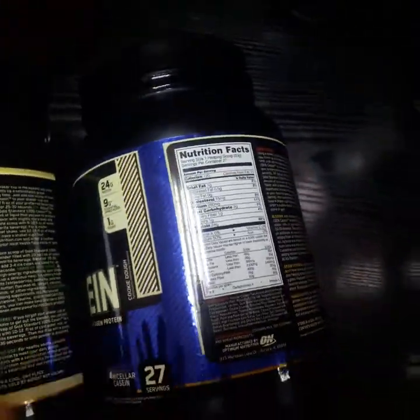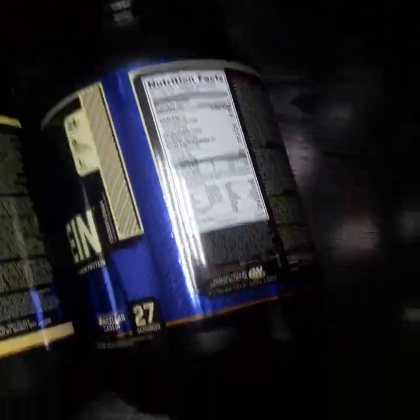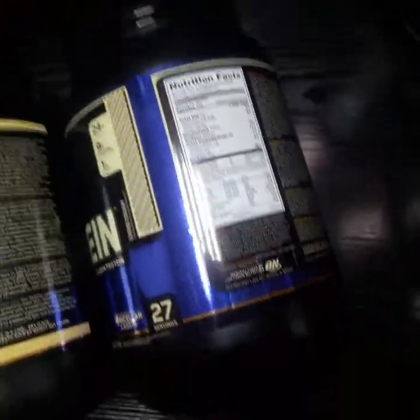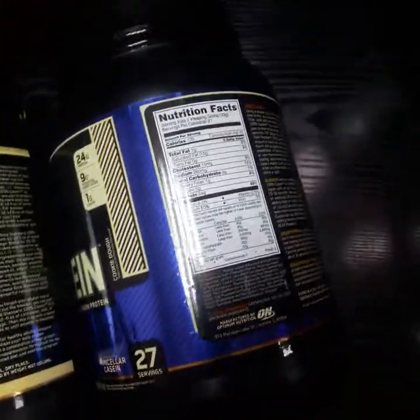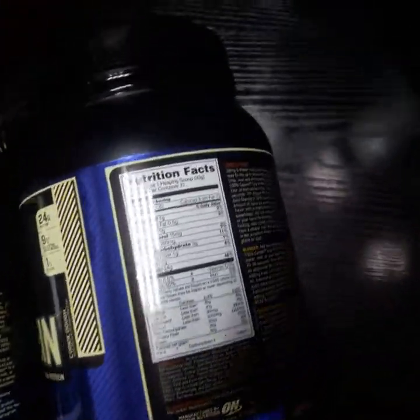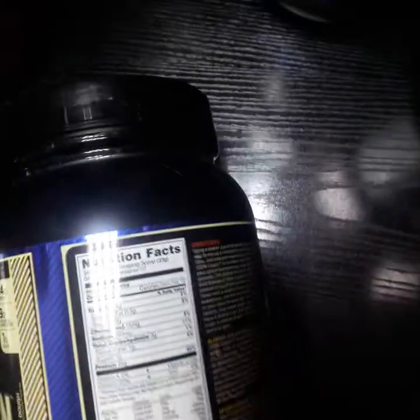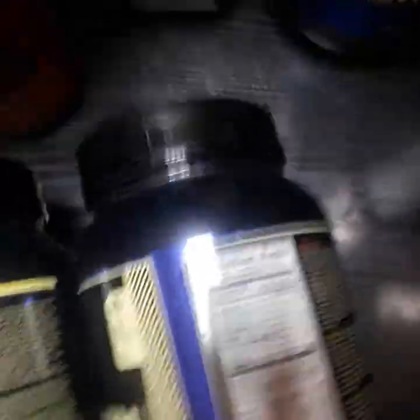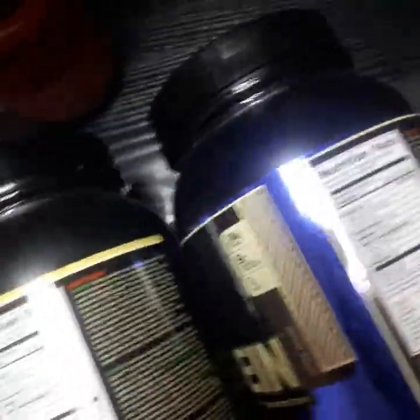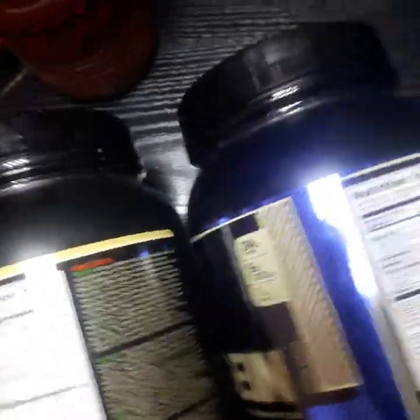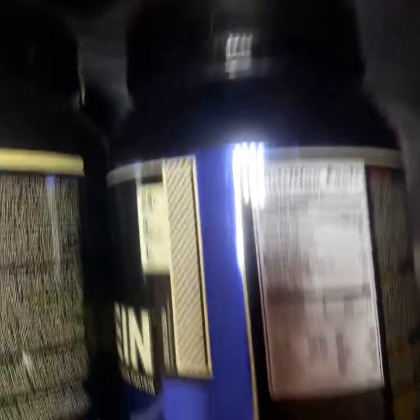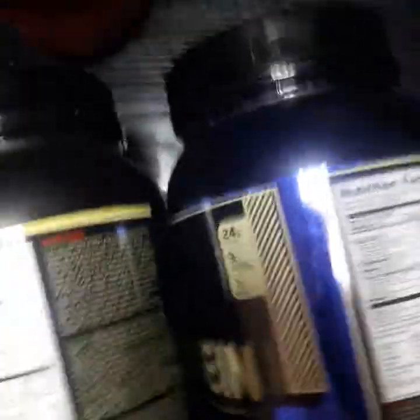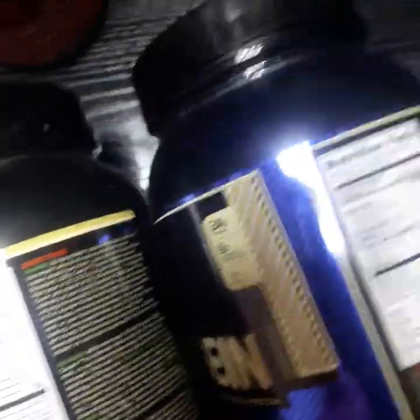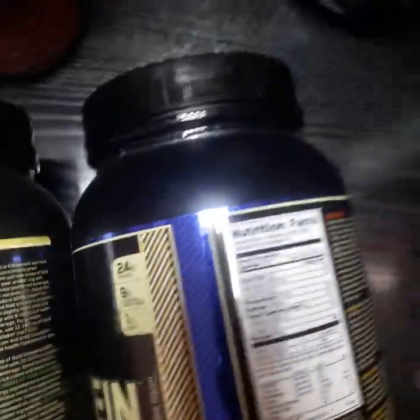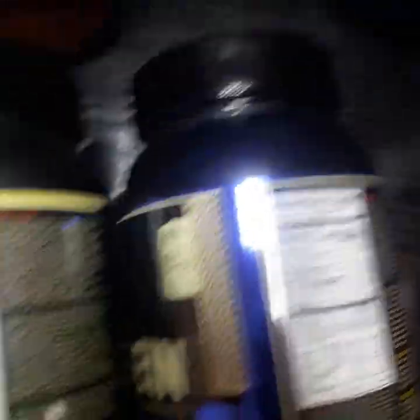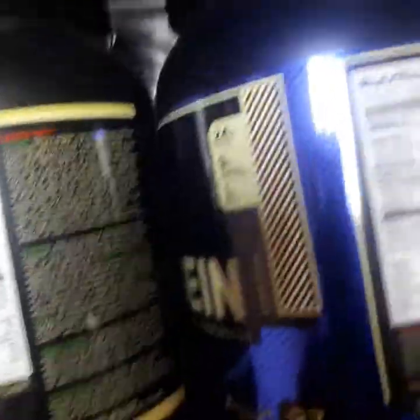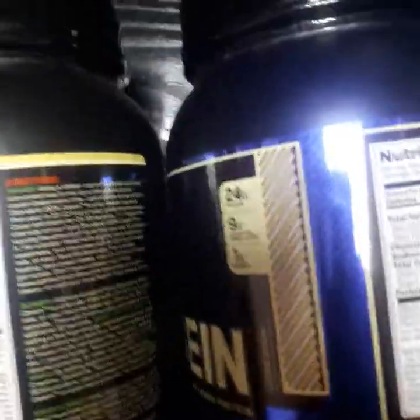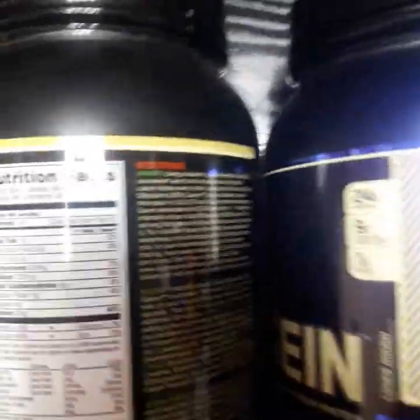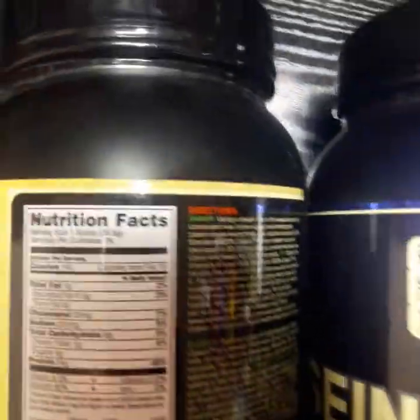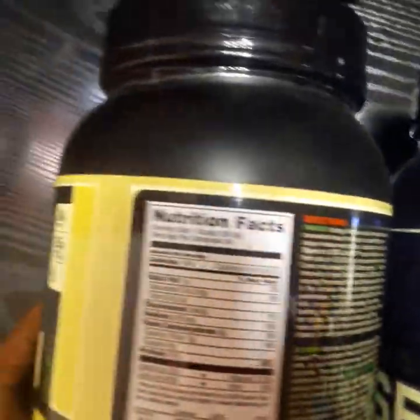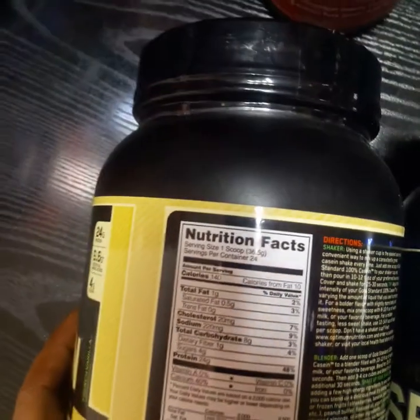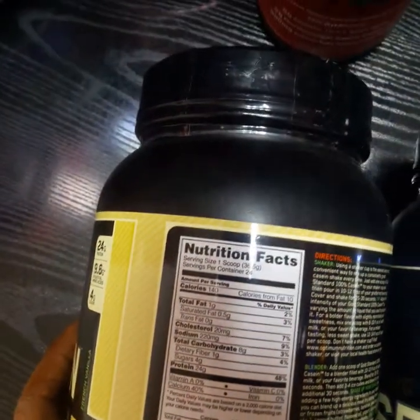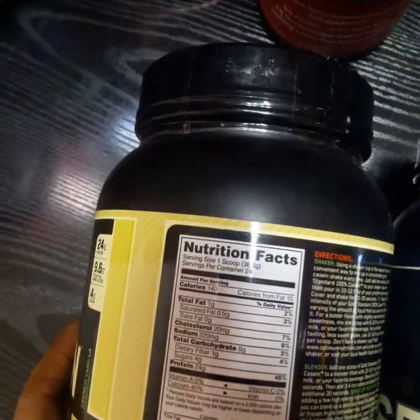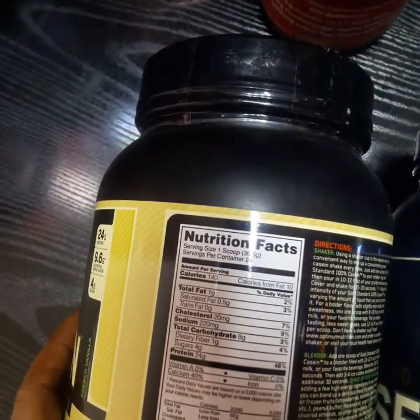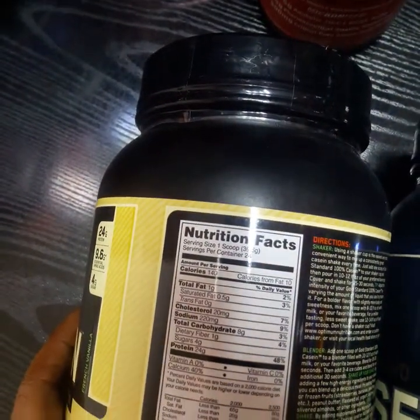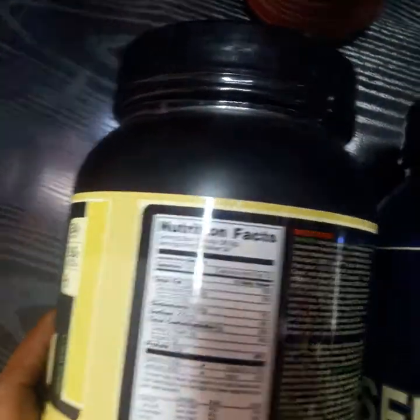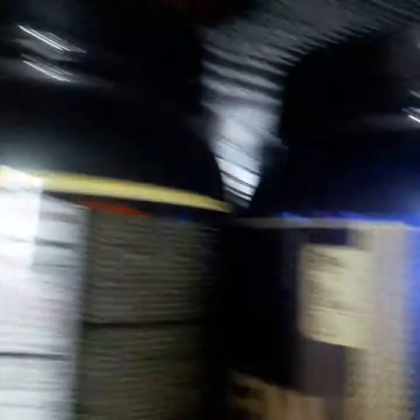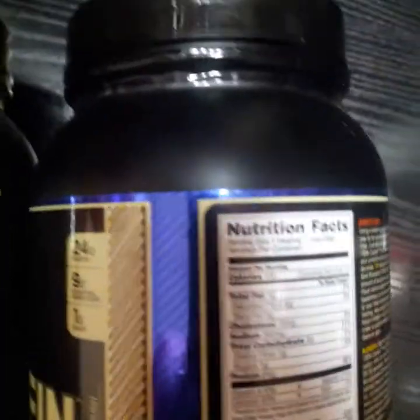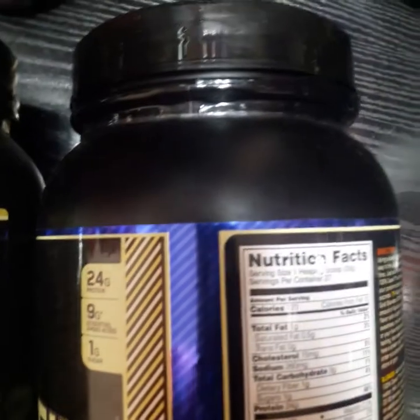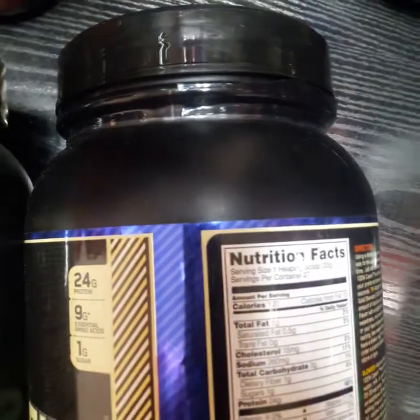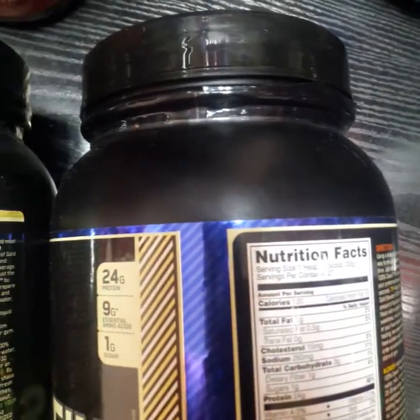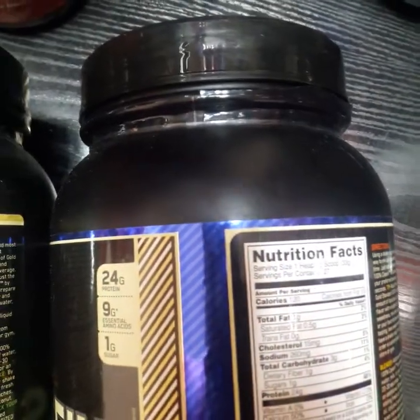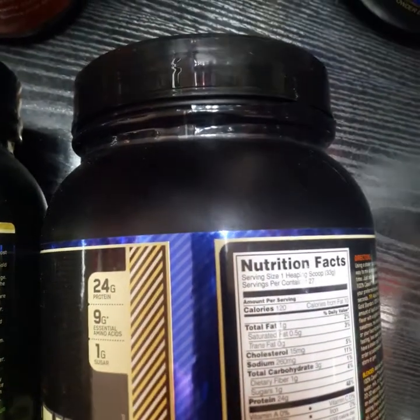I think the naturally flavored one is a little more dense than the normal Gold Standard 100% Casein. The calories are 140 for the naturally flavored and for the normal one it's just 120.